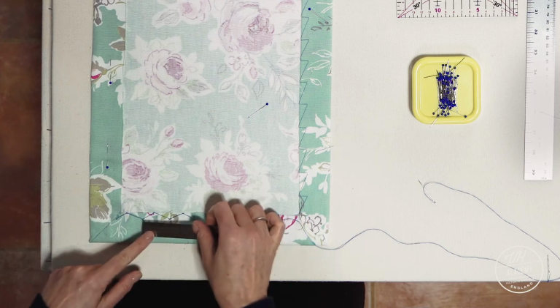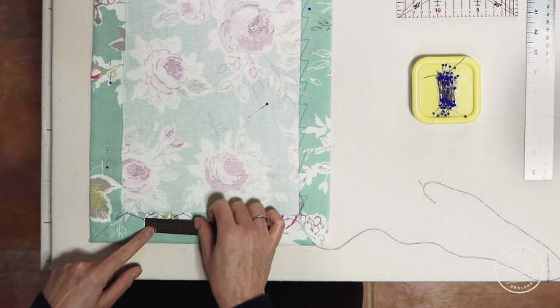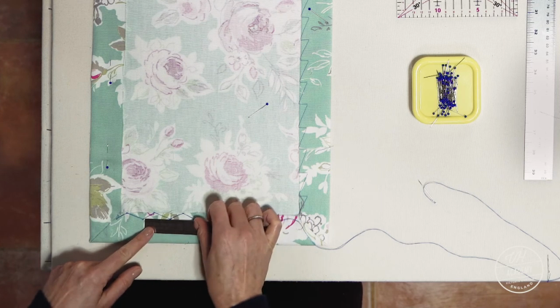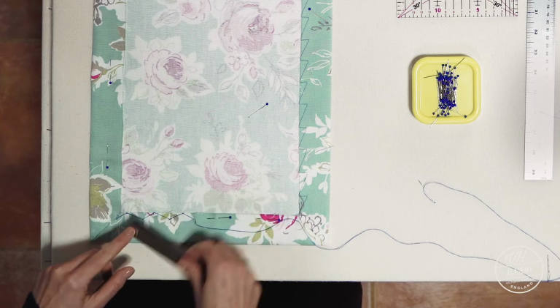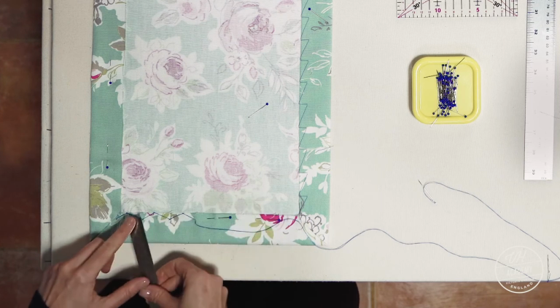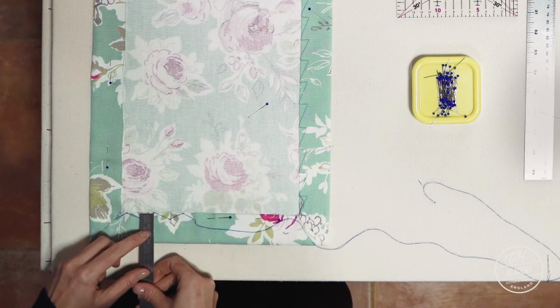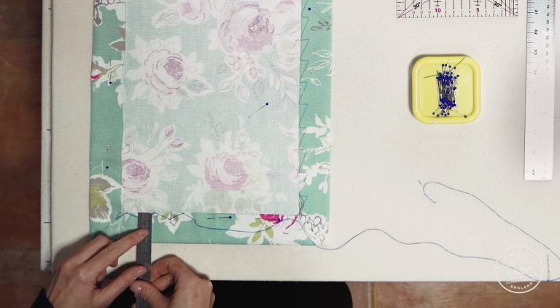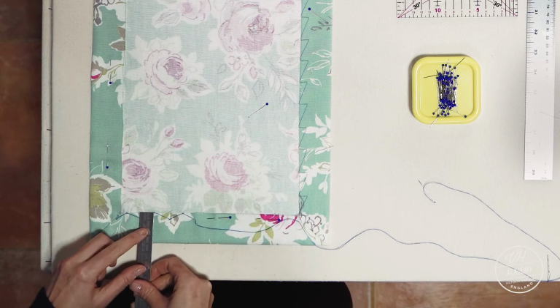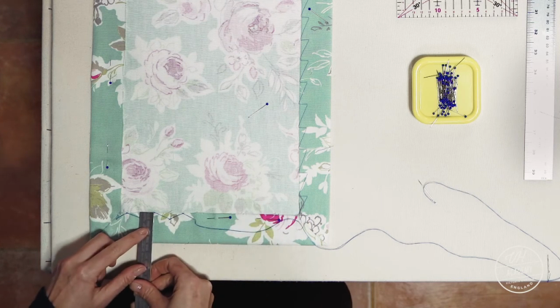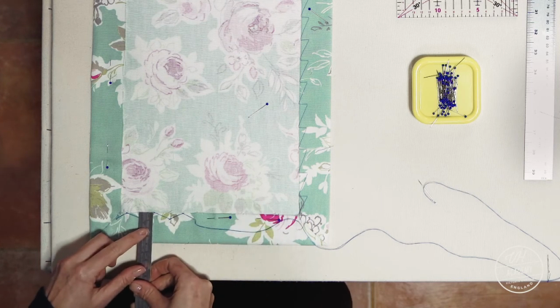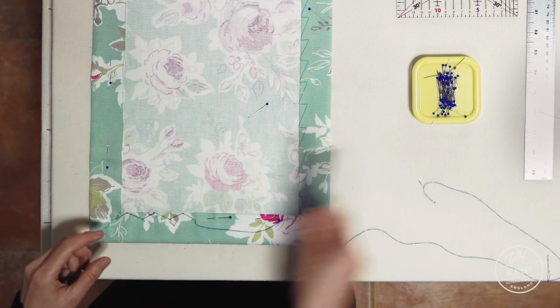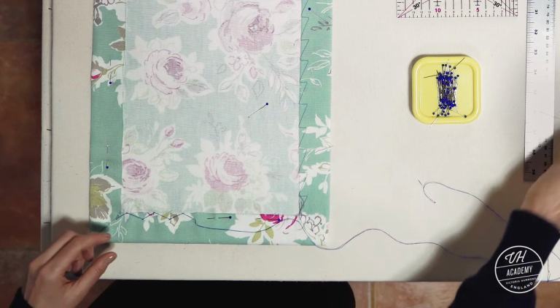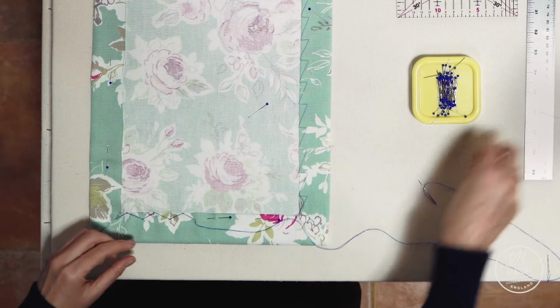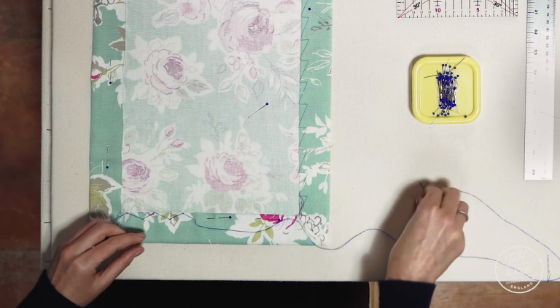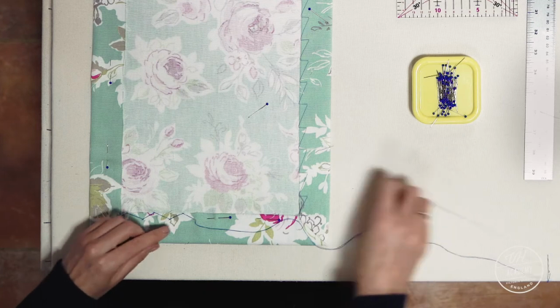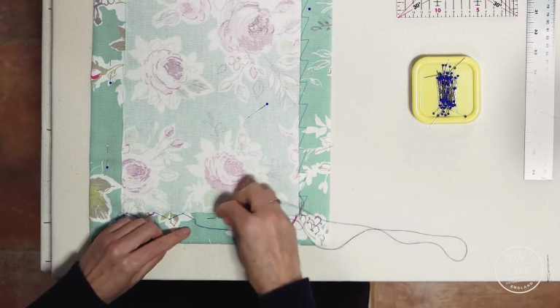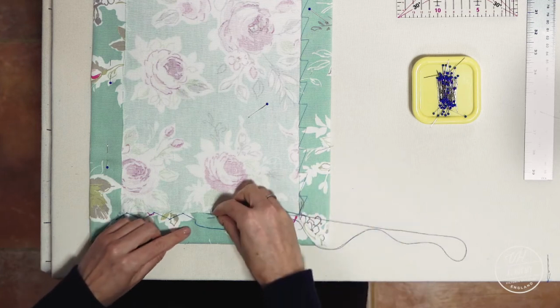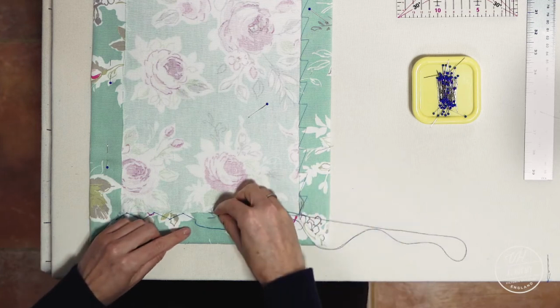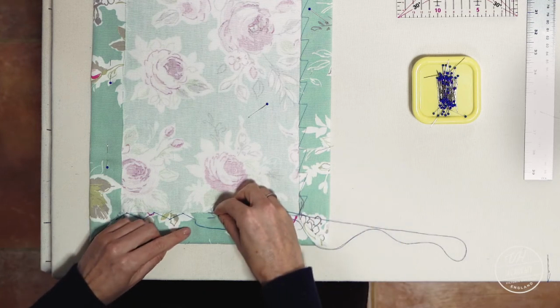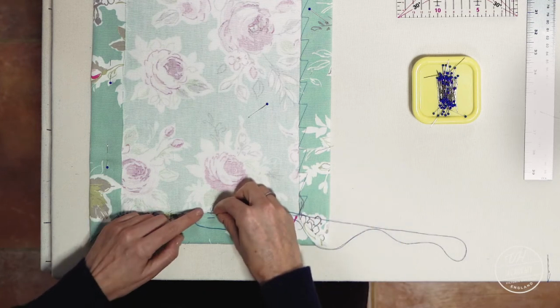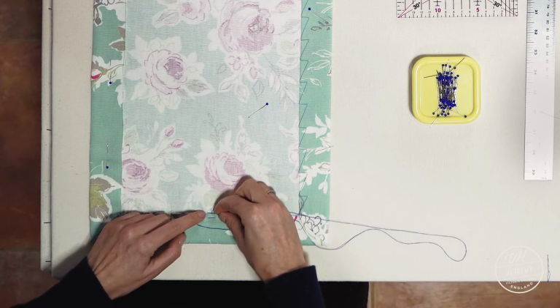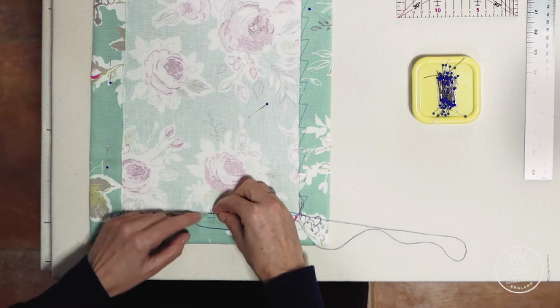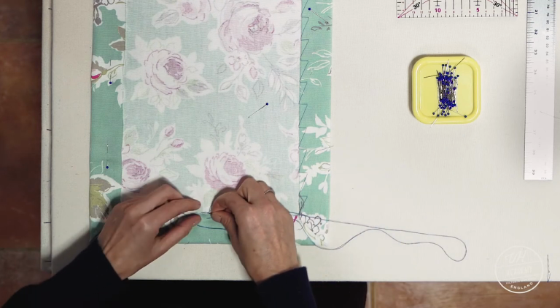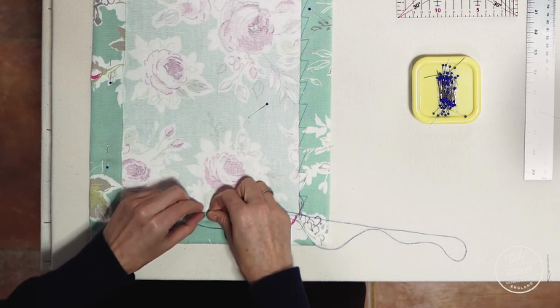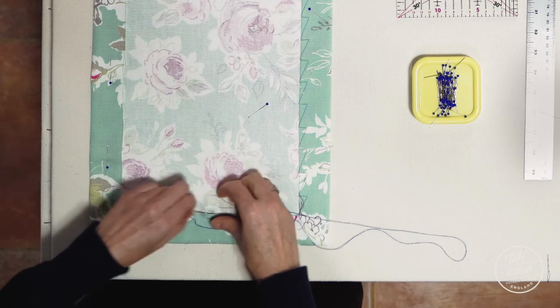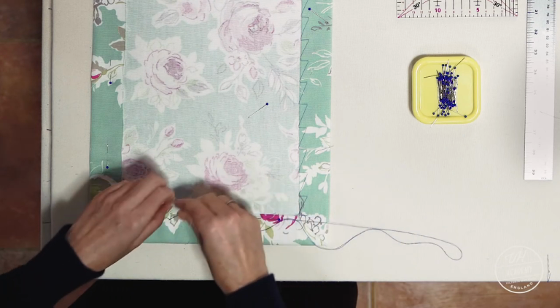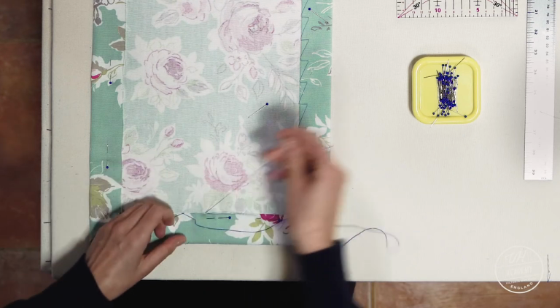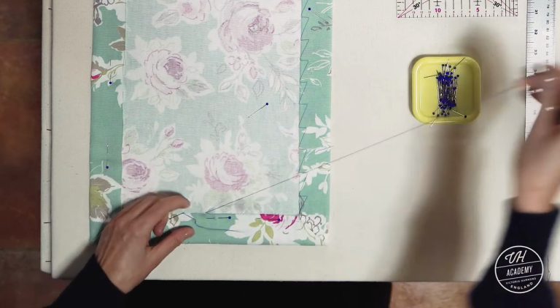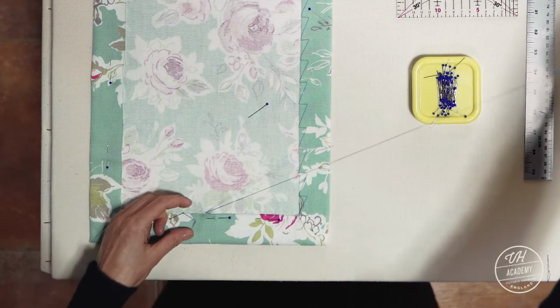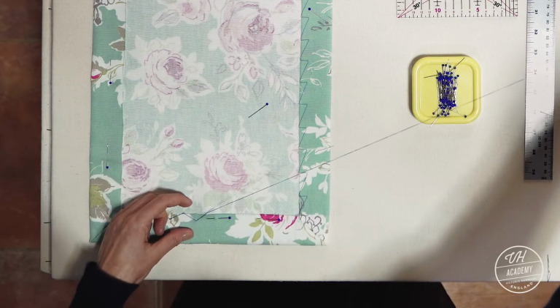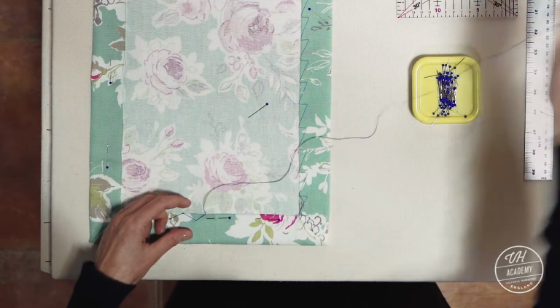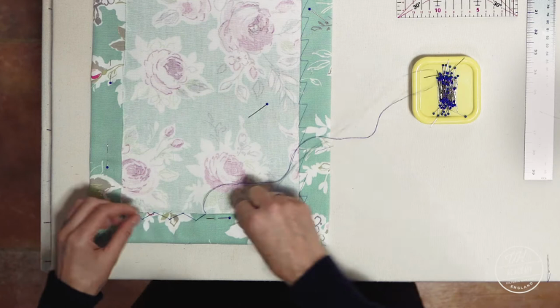3cm apart and 1cm down. It's really good to train yourself to get the stitches right in the beginning, then you just get faster.